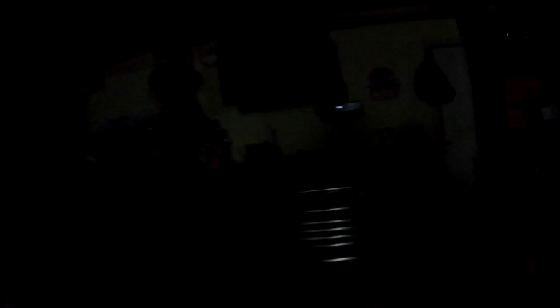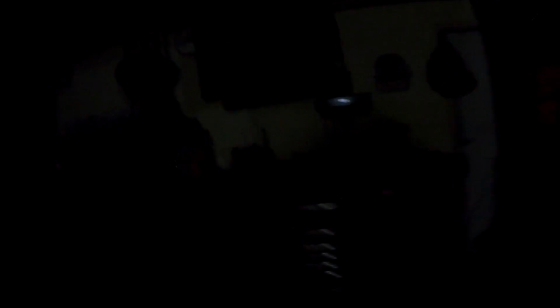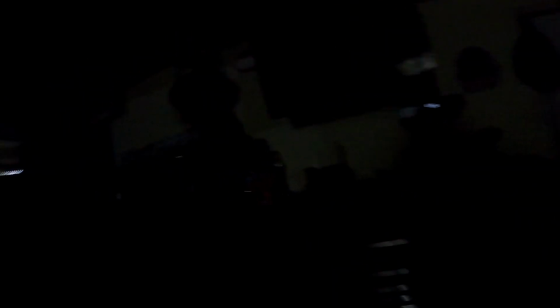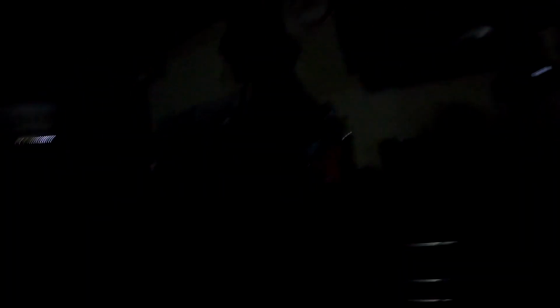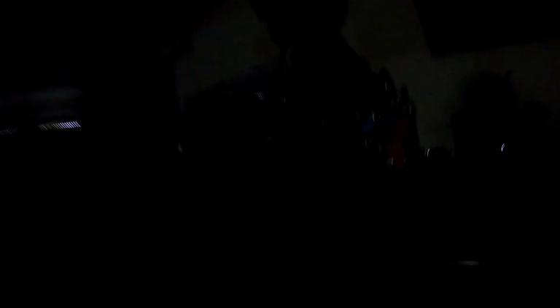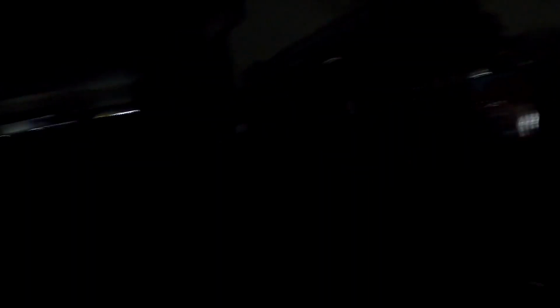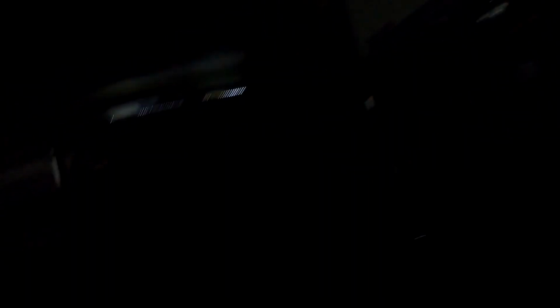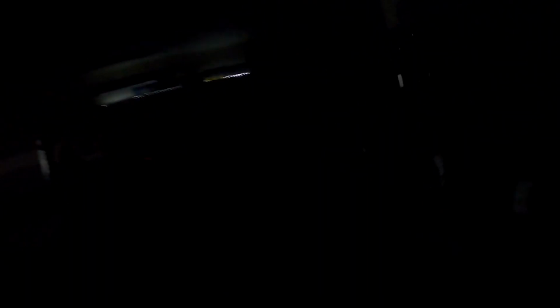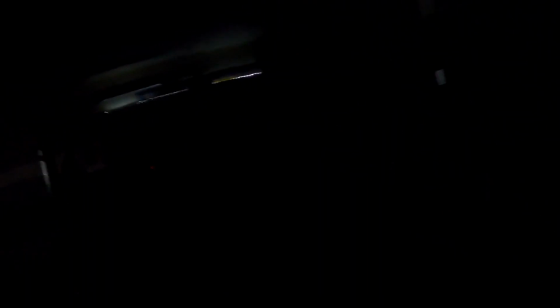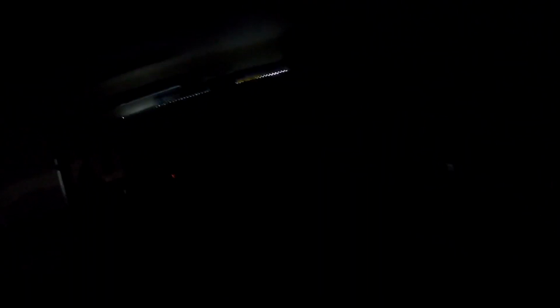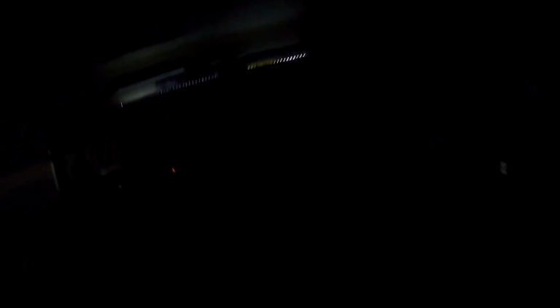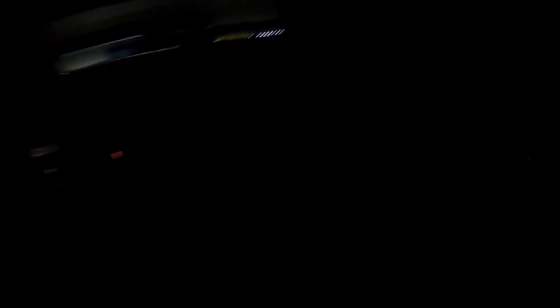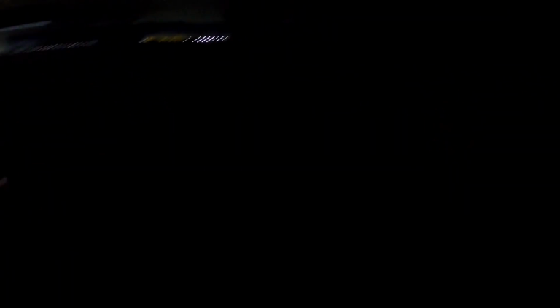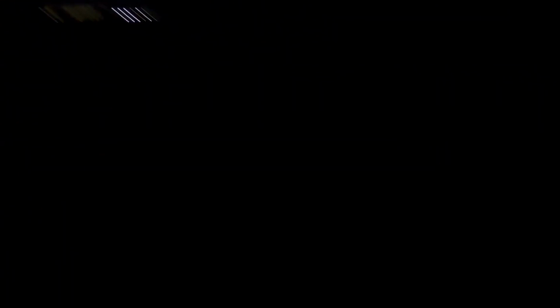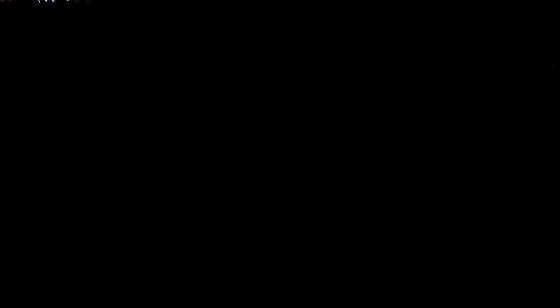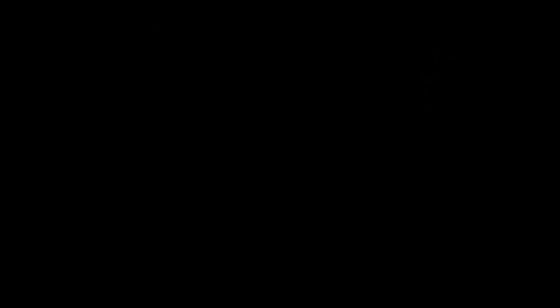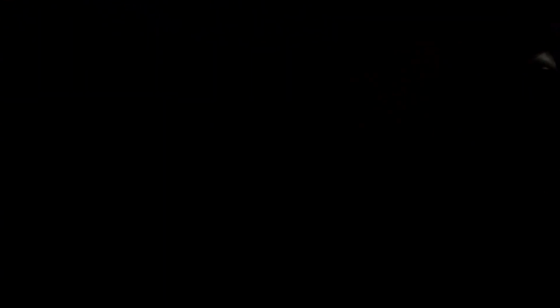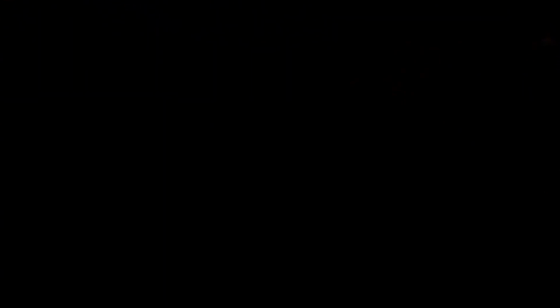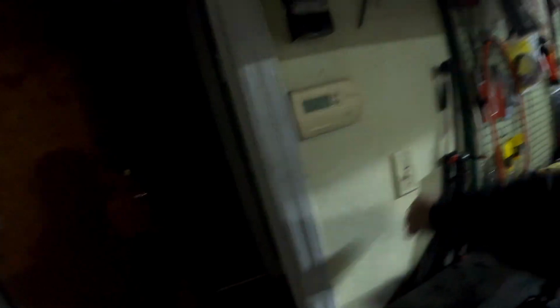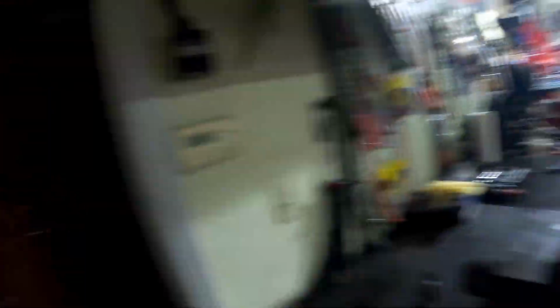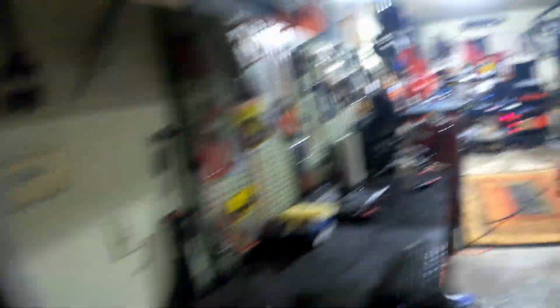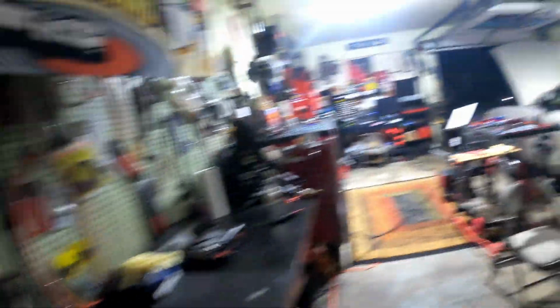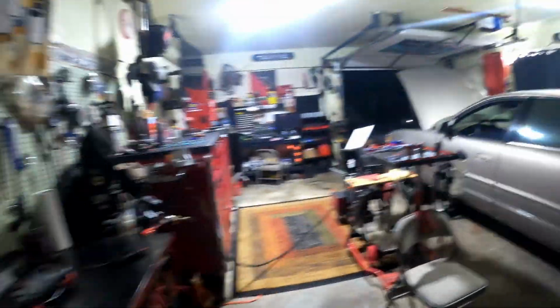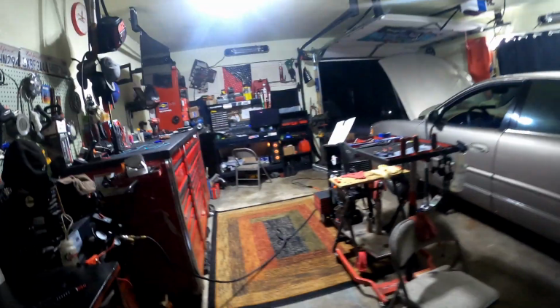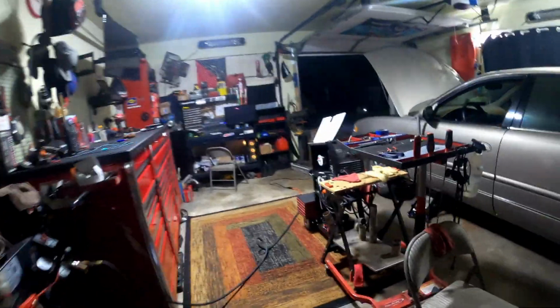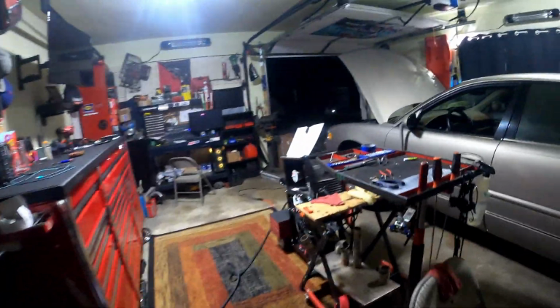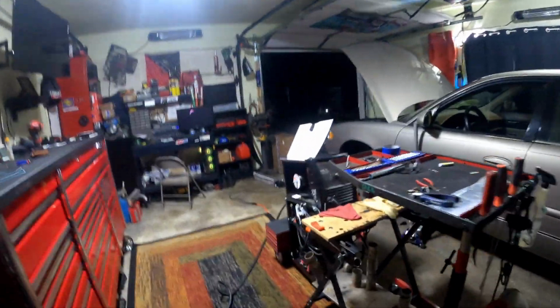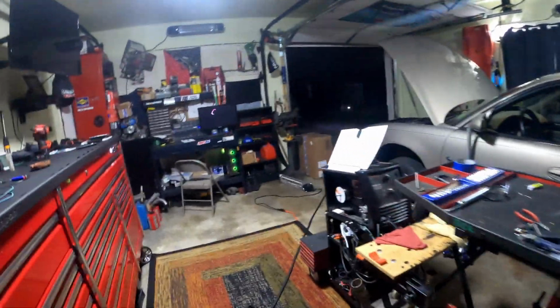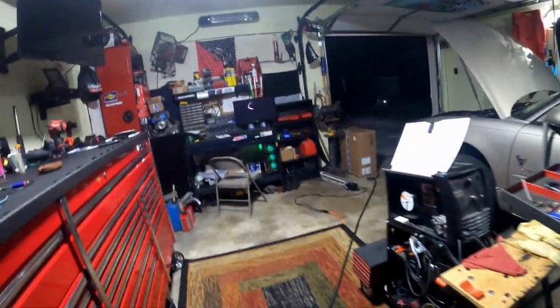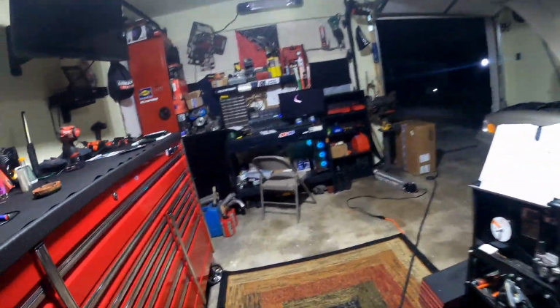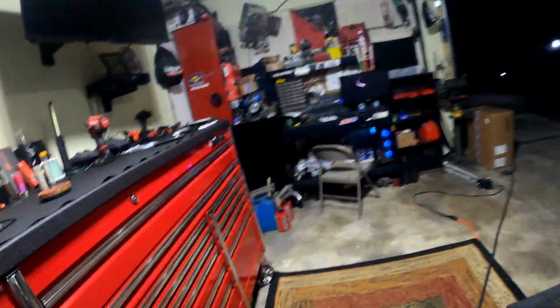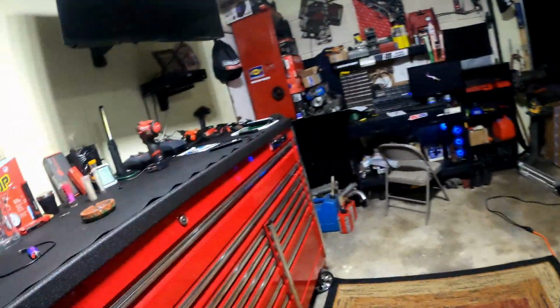It's dark in here — ain't got no lights on. I came in and the garage light was on. Garage door opener.